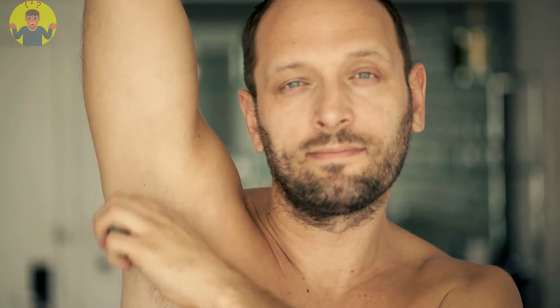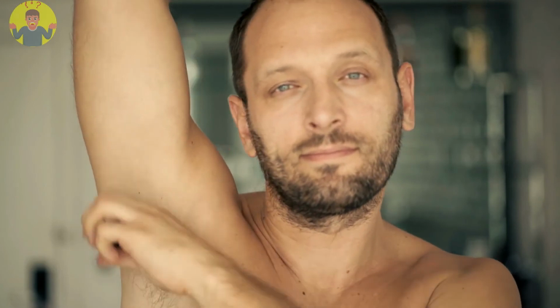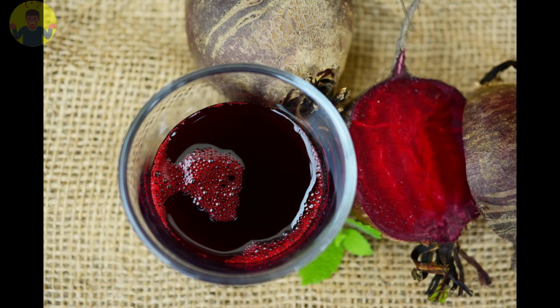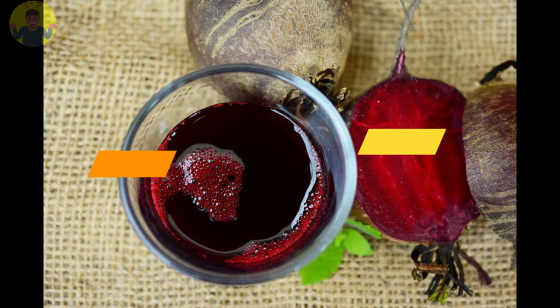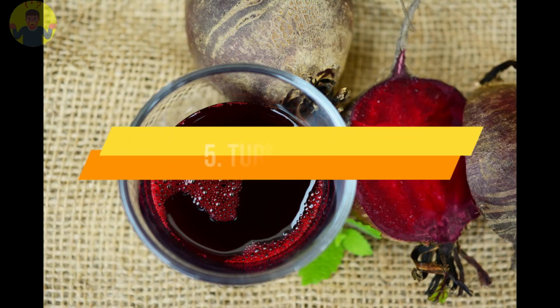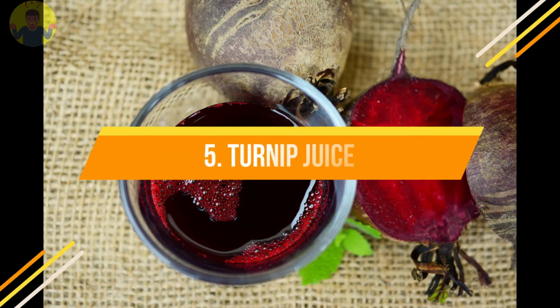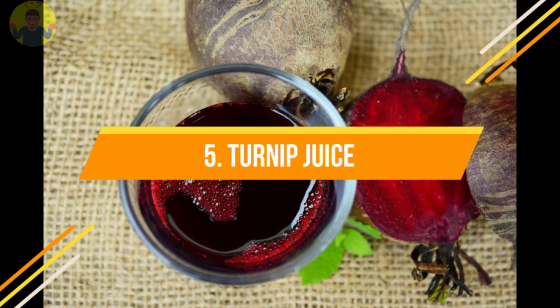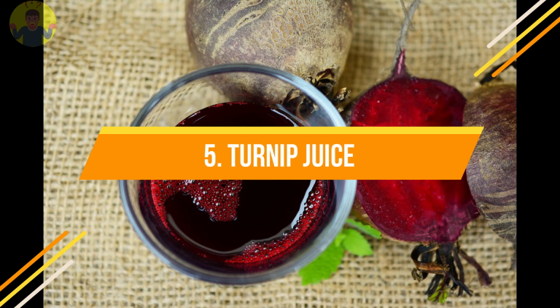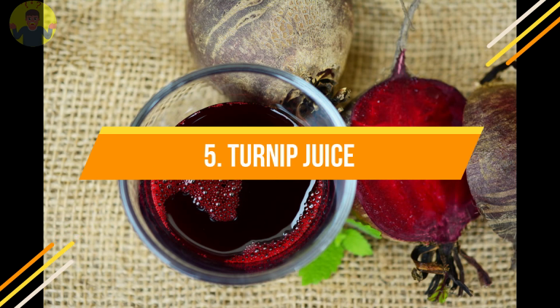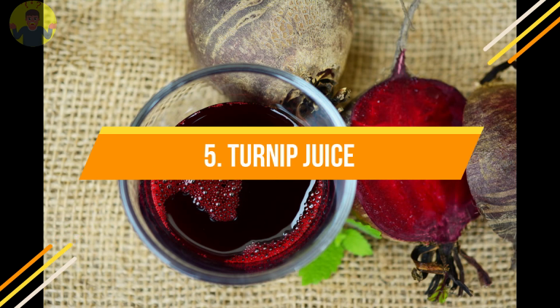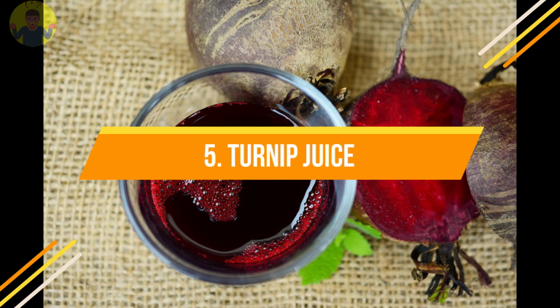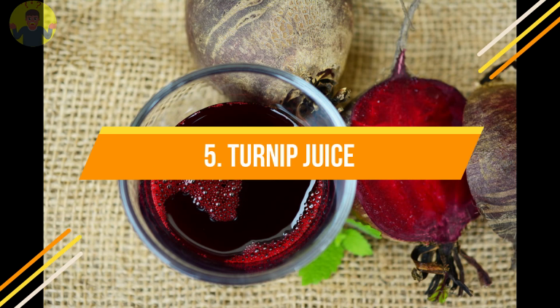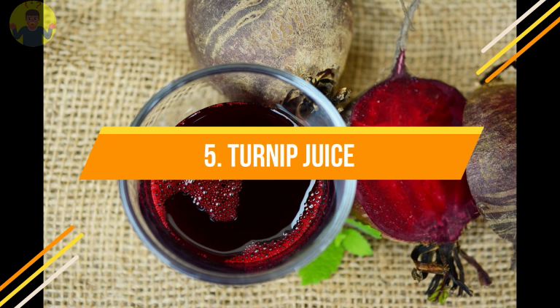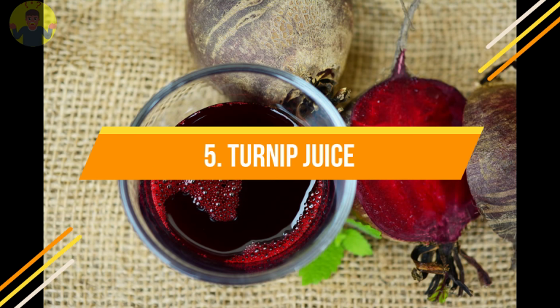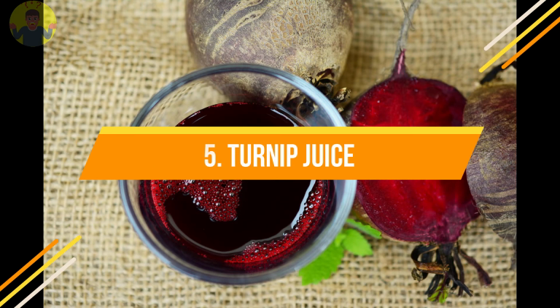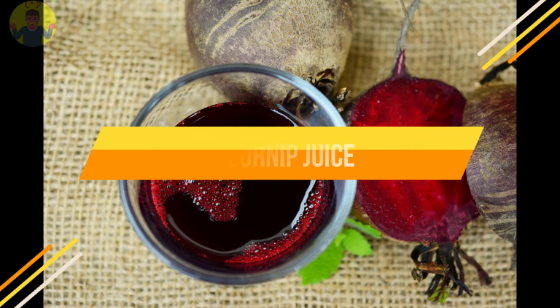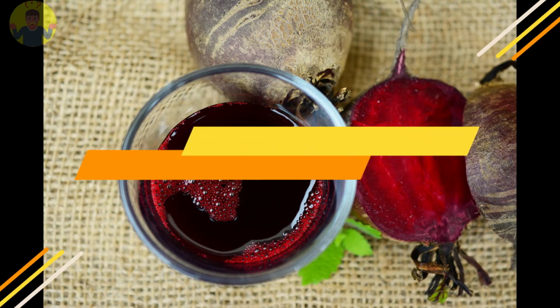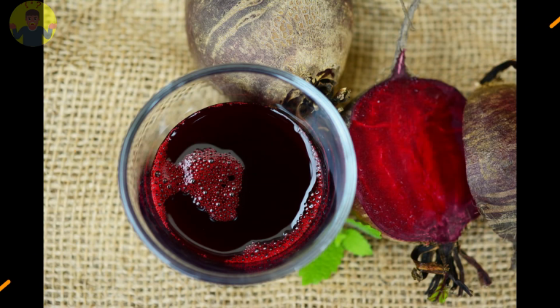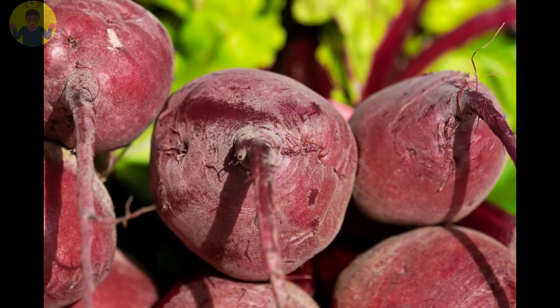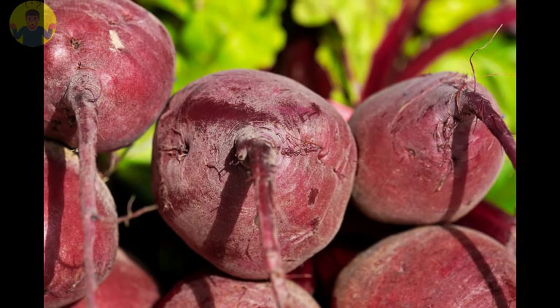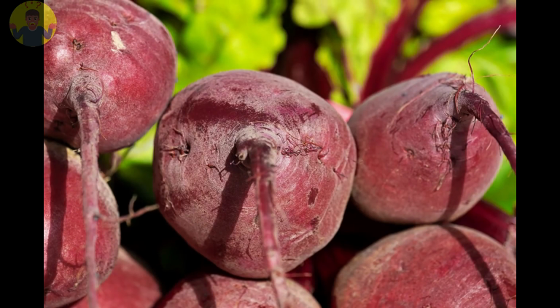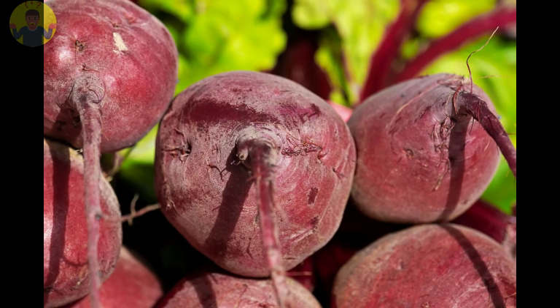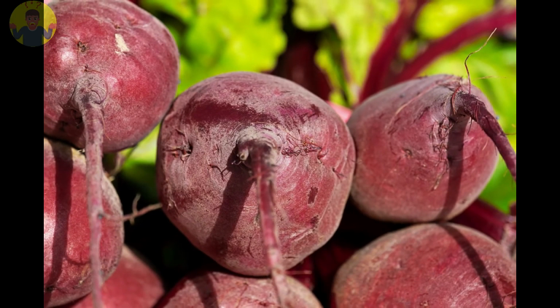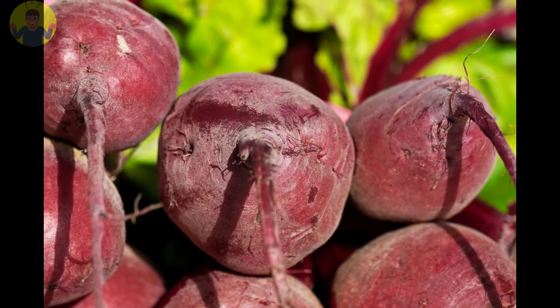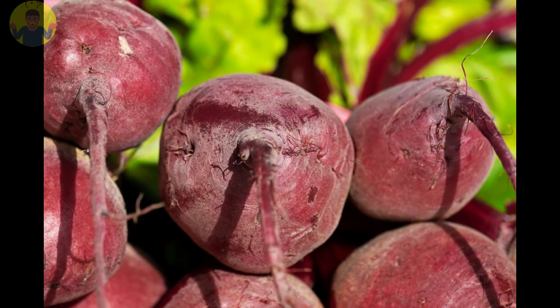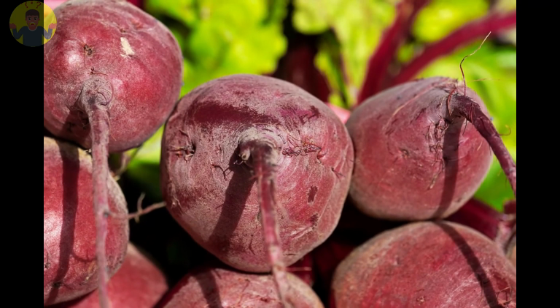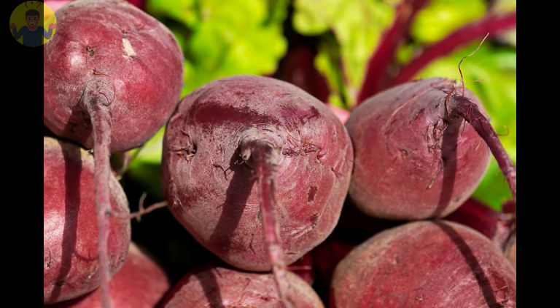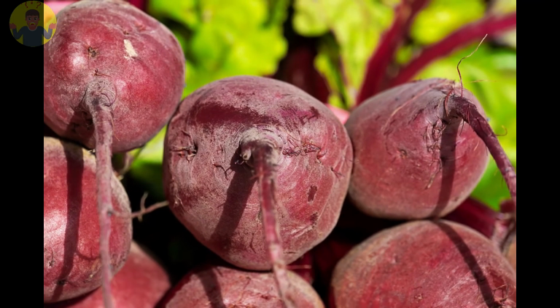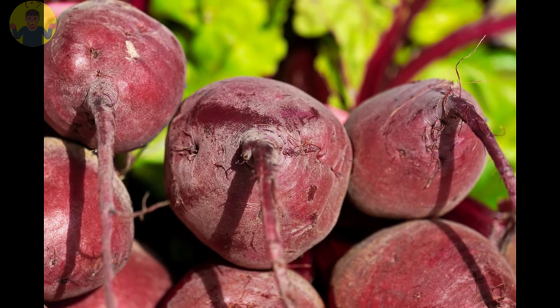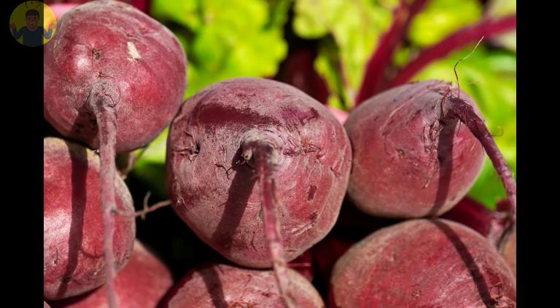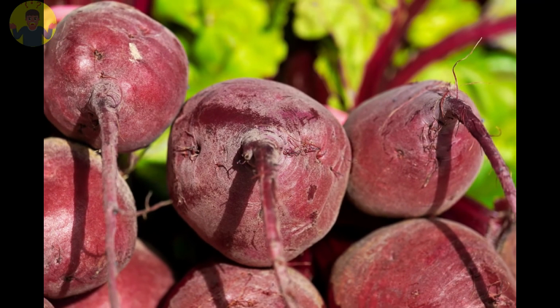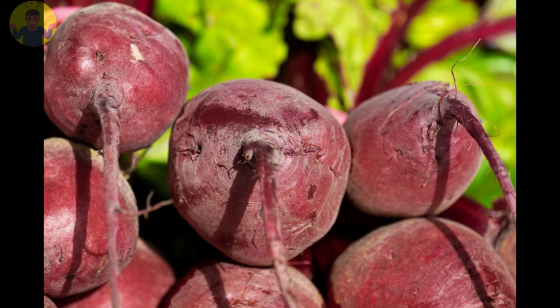Number 5: Turnip juice. This can keep you fresh and odor free for up to 10 hours. Grate a turnip and squeeze the juice. Apply to your underarms — that's just about it.